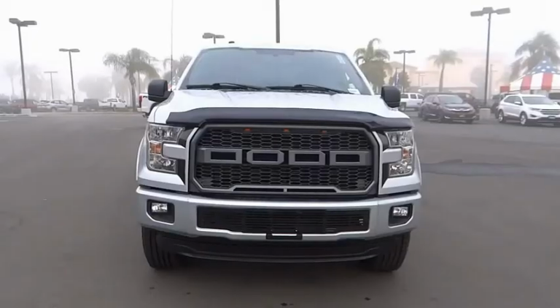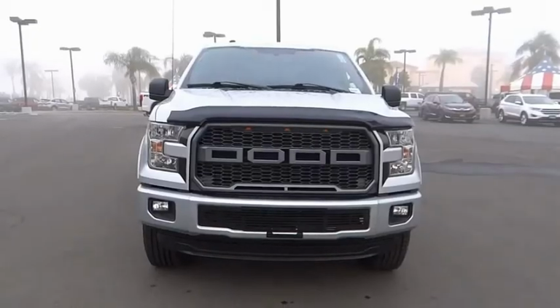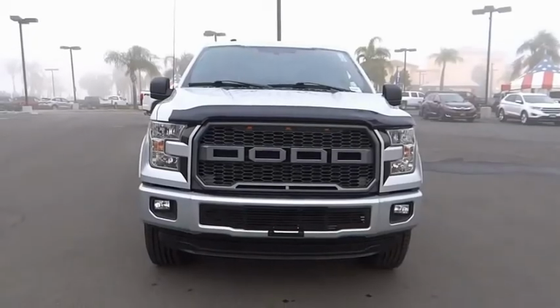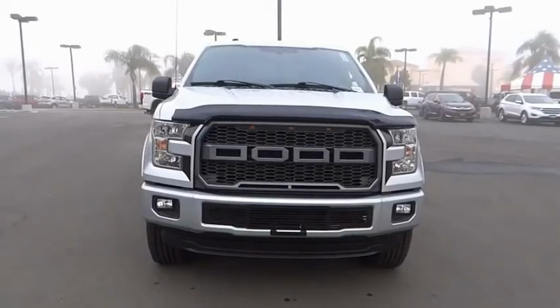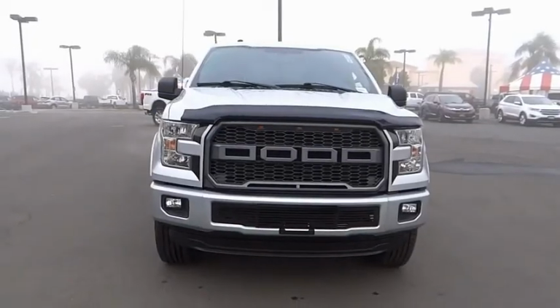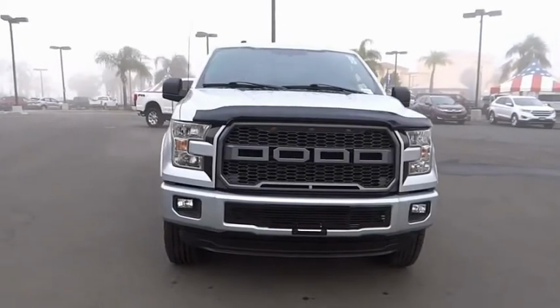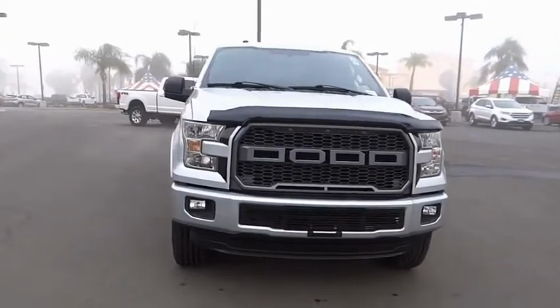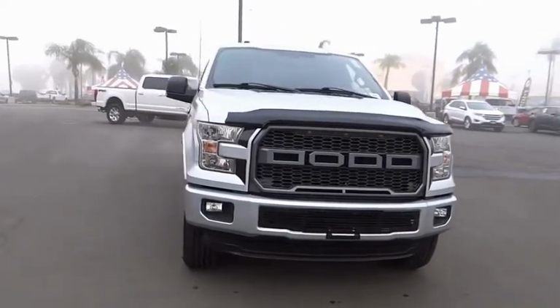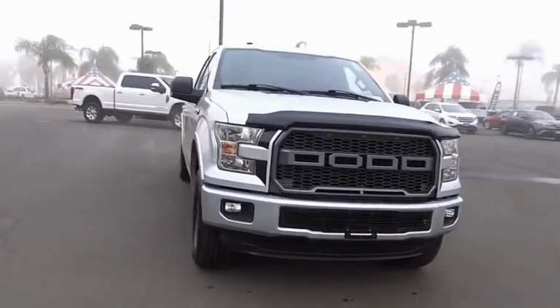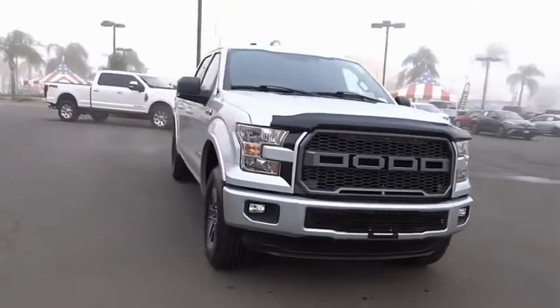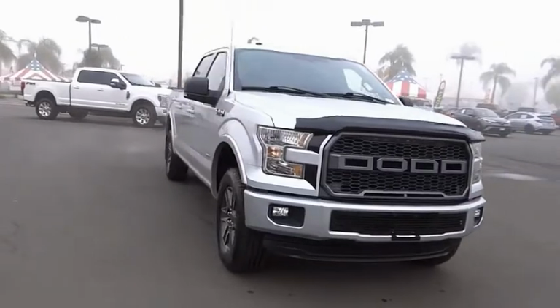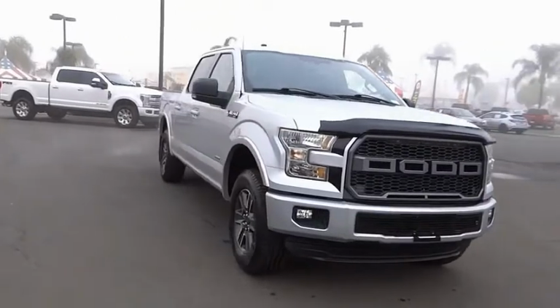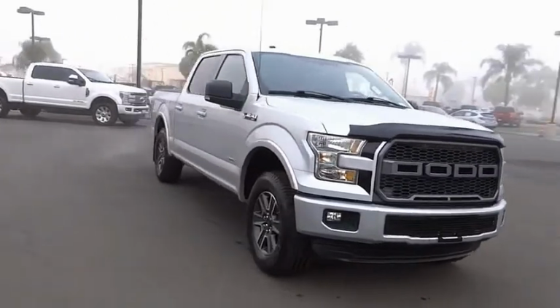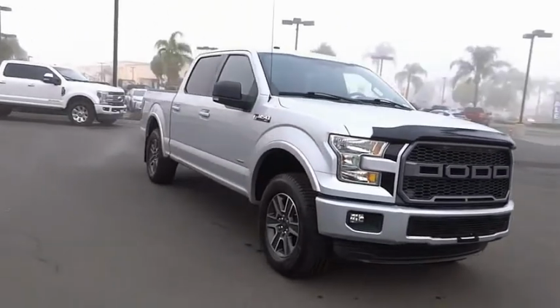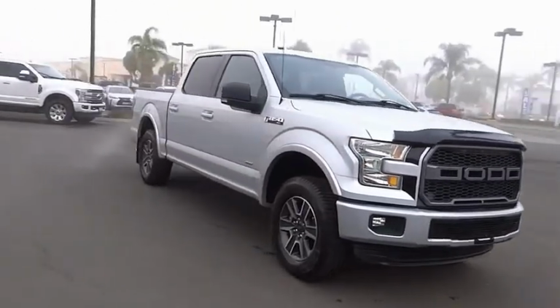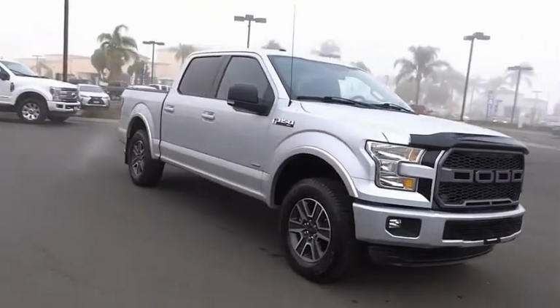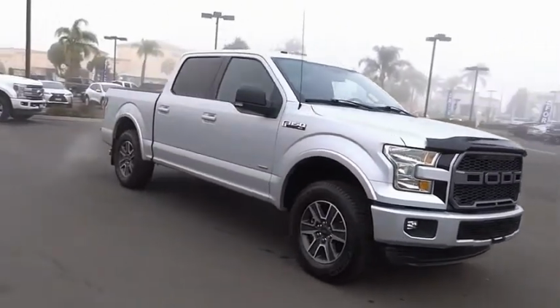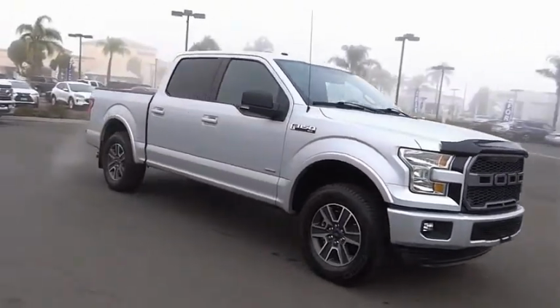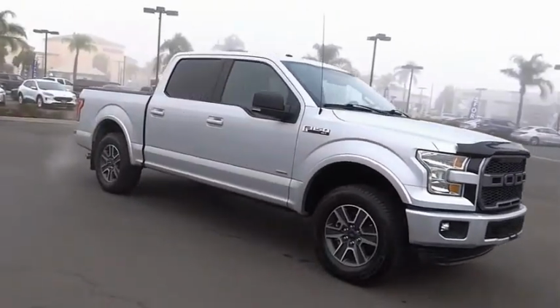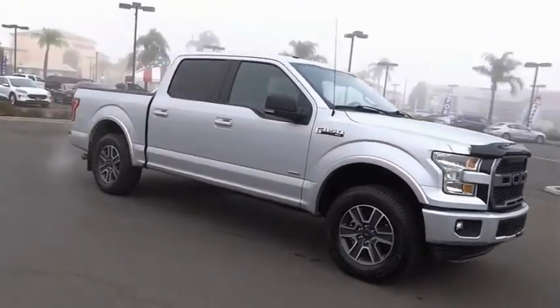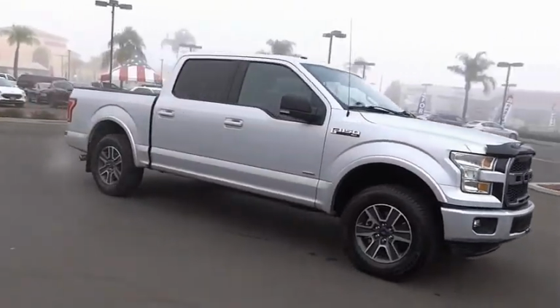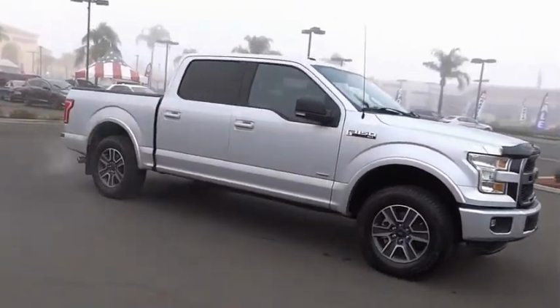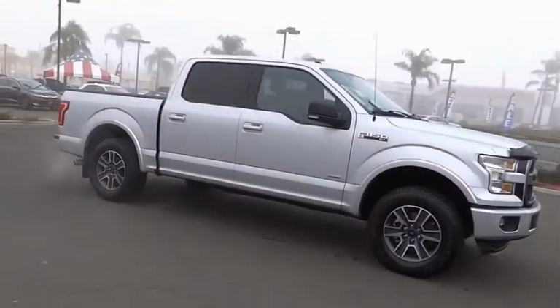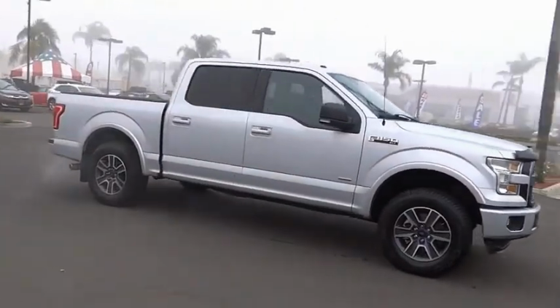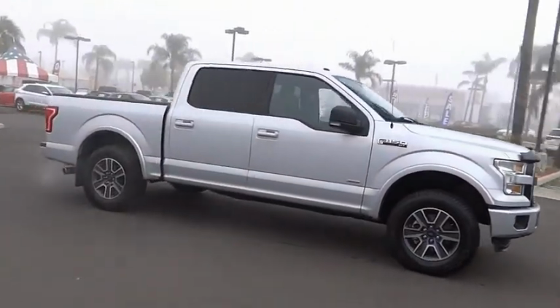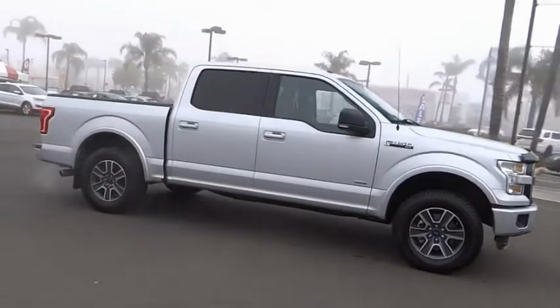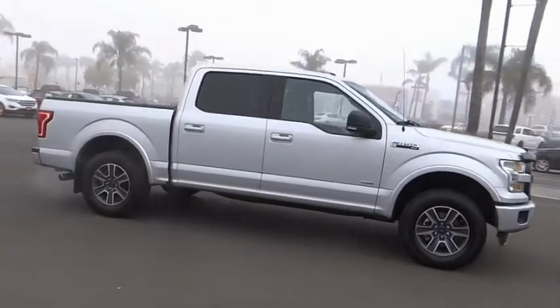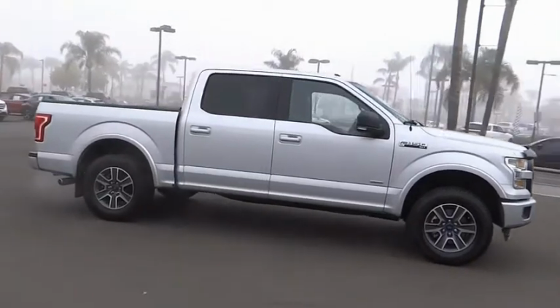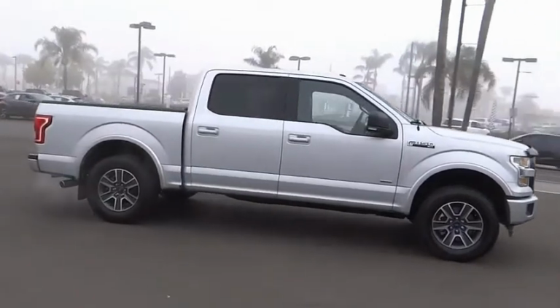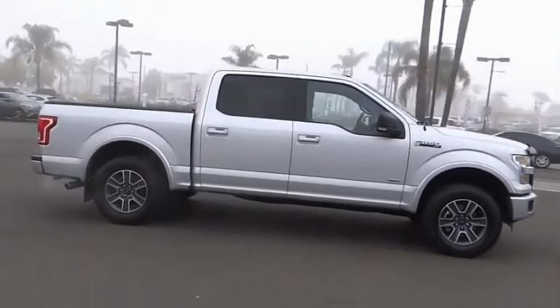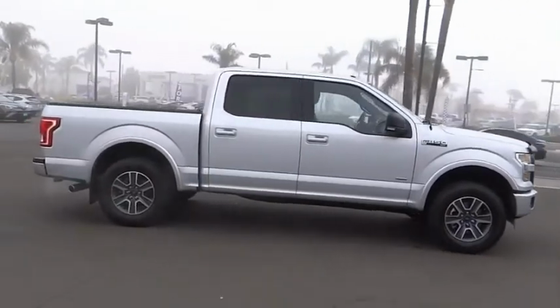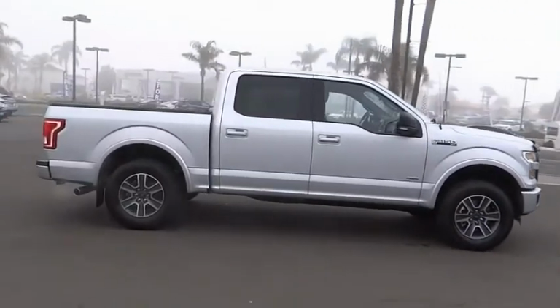Stop by and take a look at the 2016 F-150. A Ford F-150 knows how to handle any situation. It's built to follow orders. No whining.